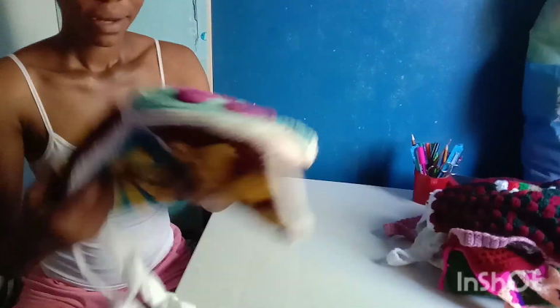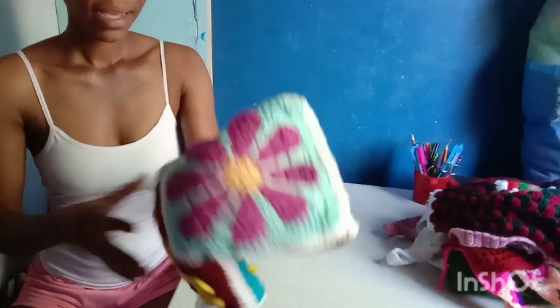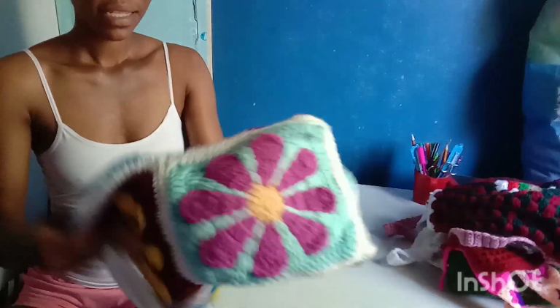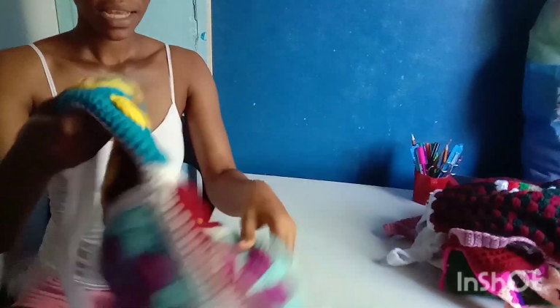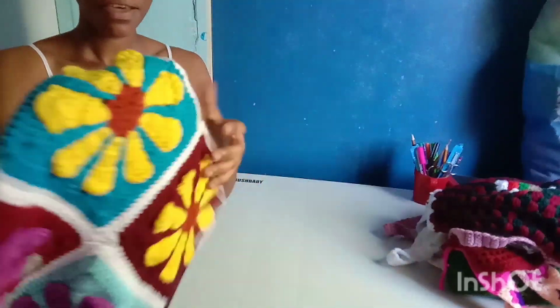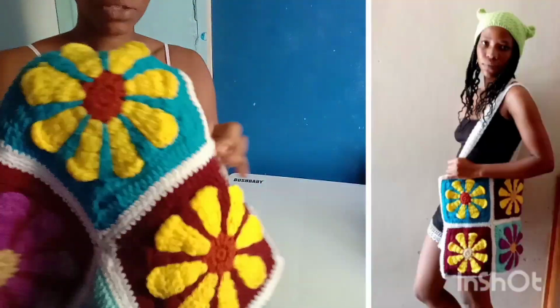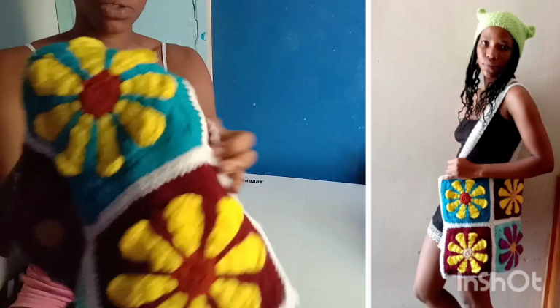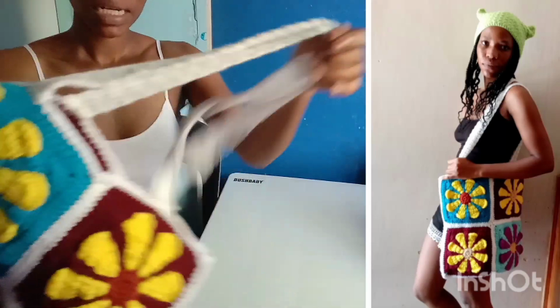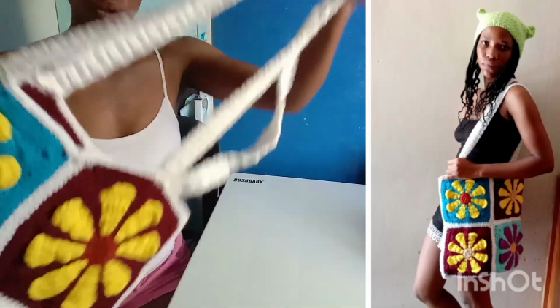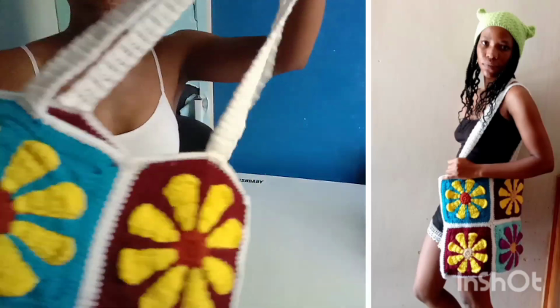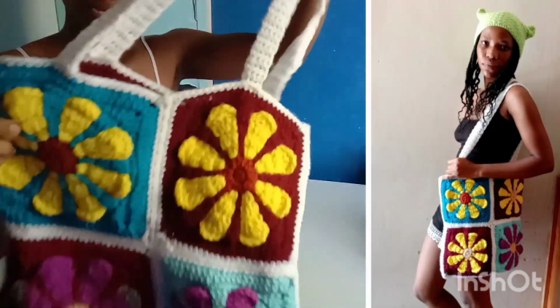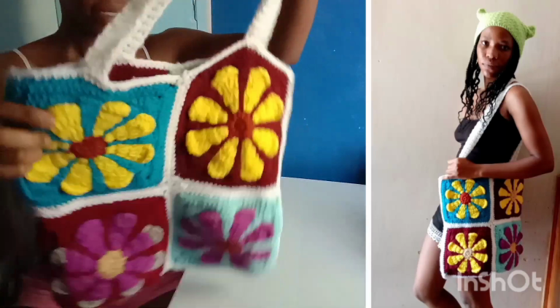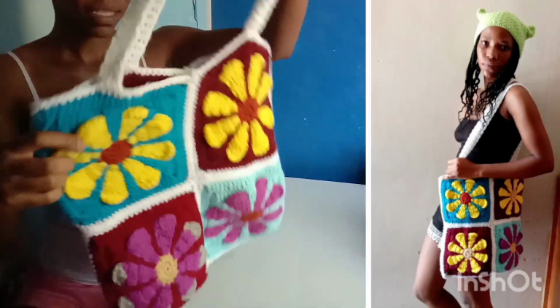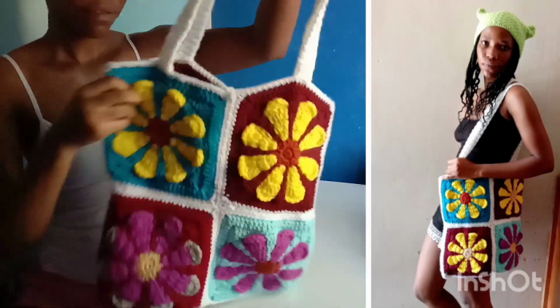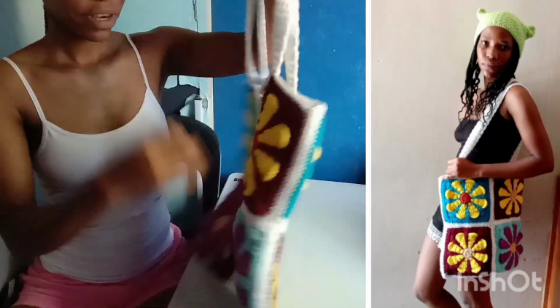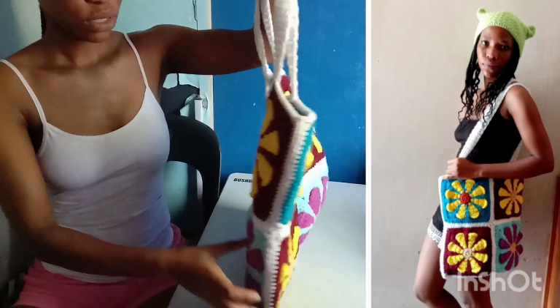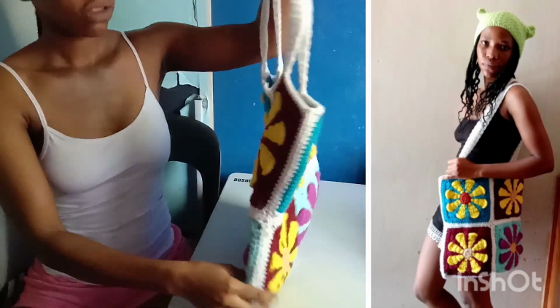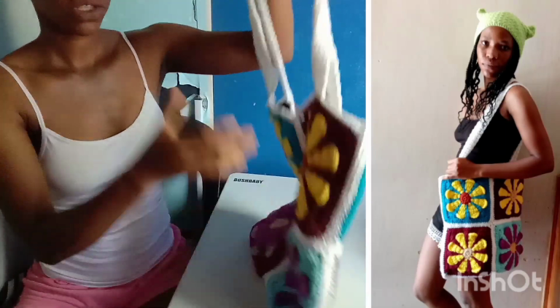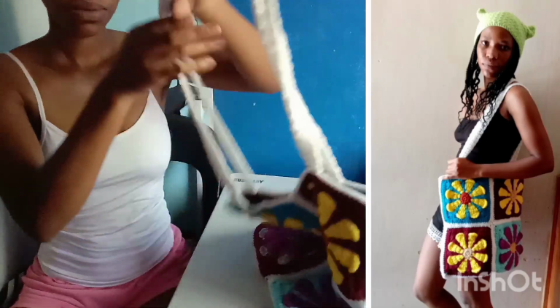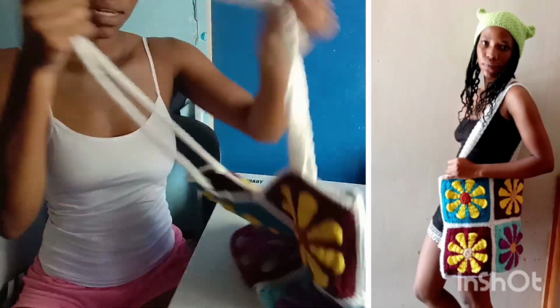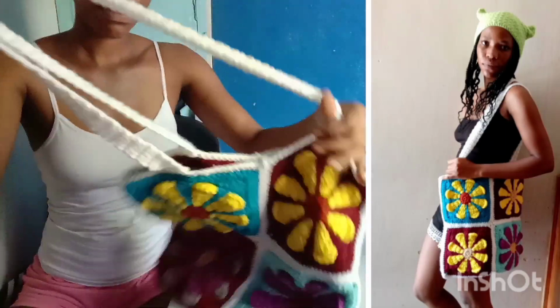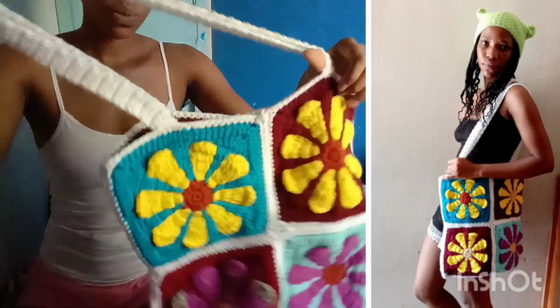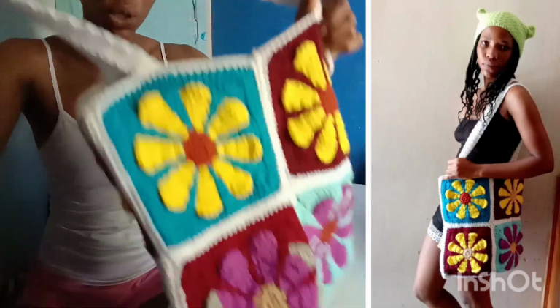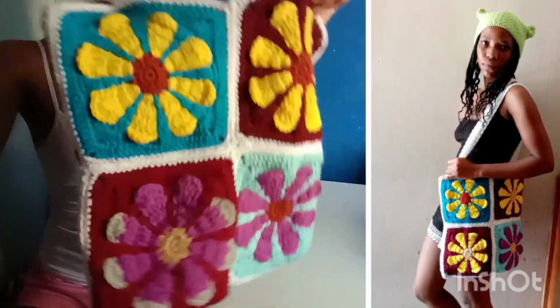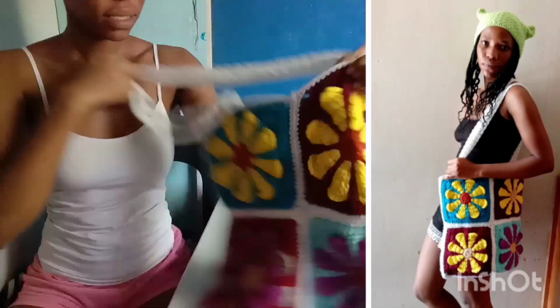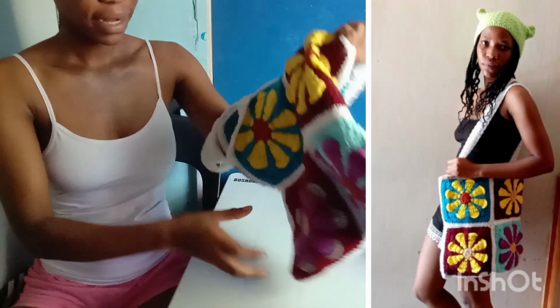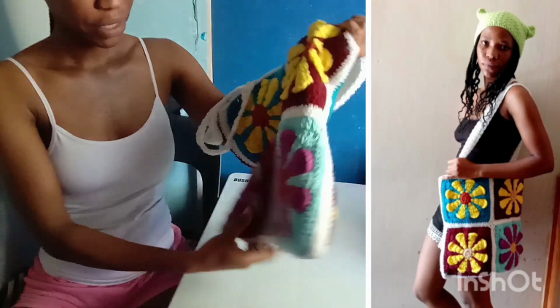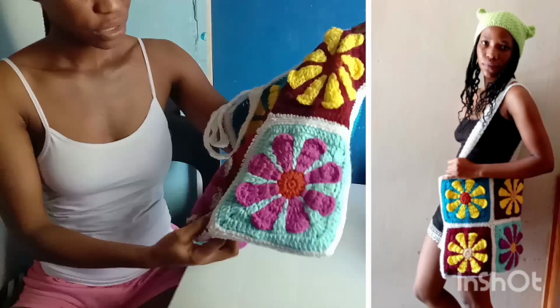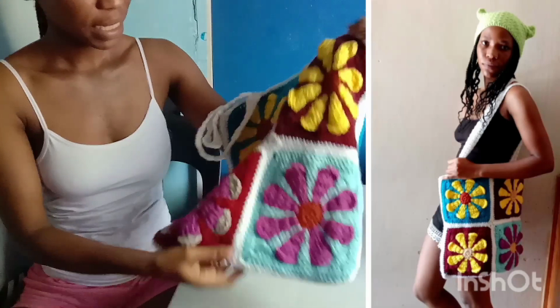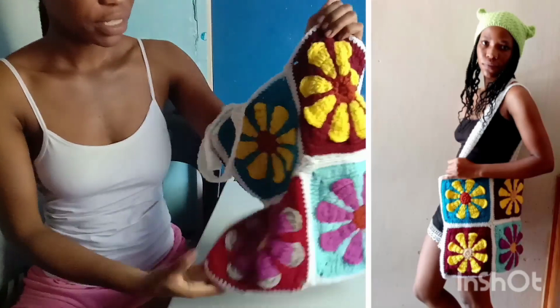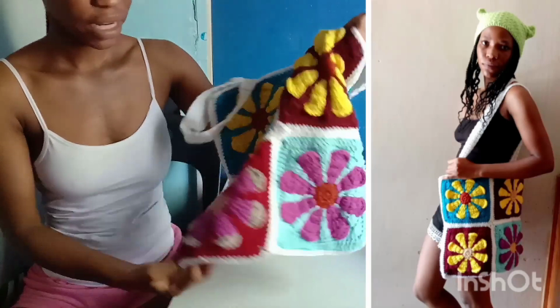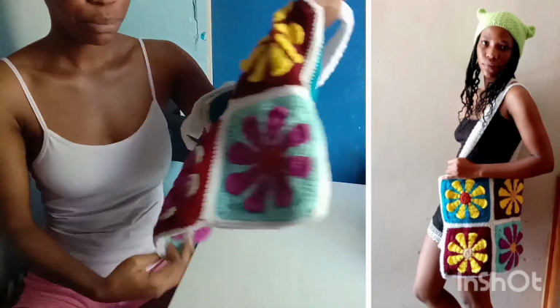Next is this other retro granny square bag. This is my favorite one, although the straps ended up being way too long. I love it. It can fit even a laptop.